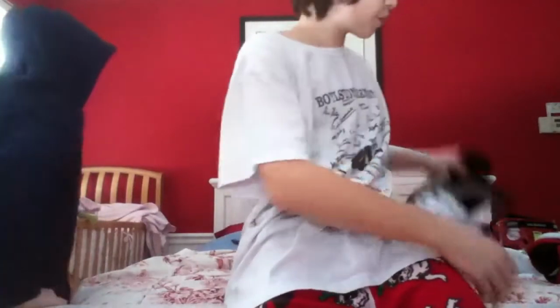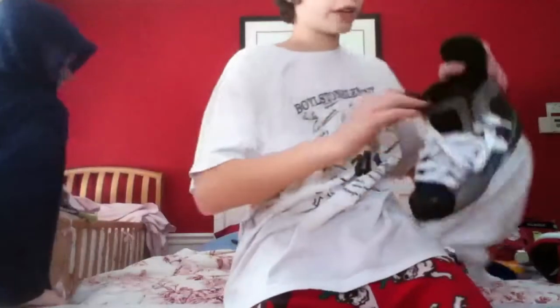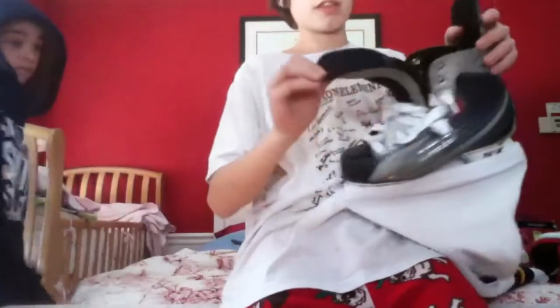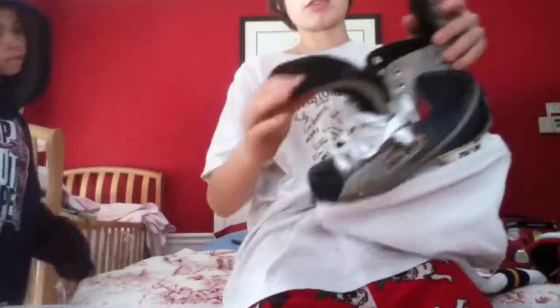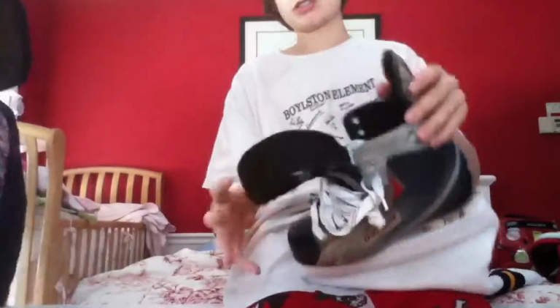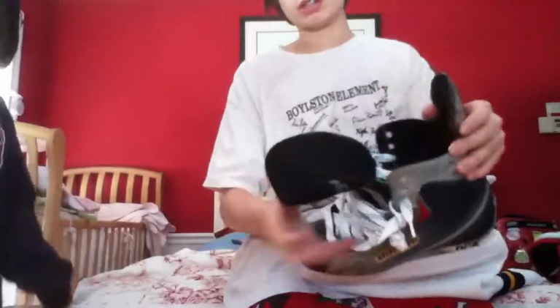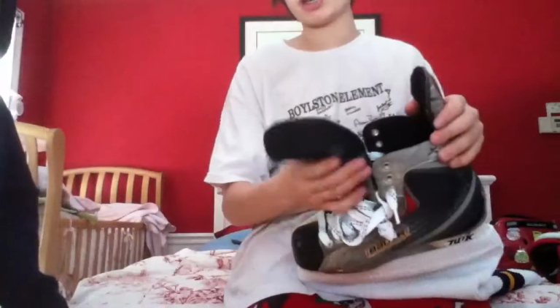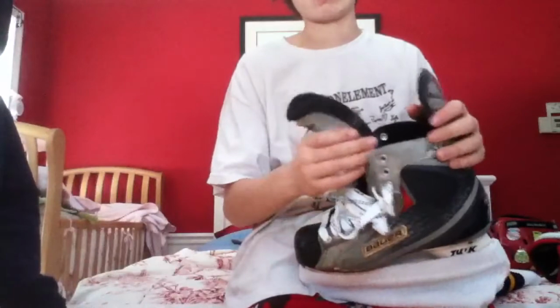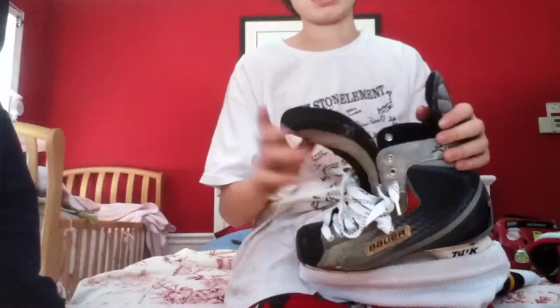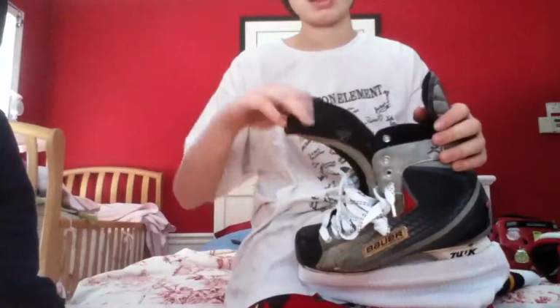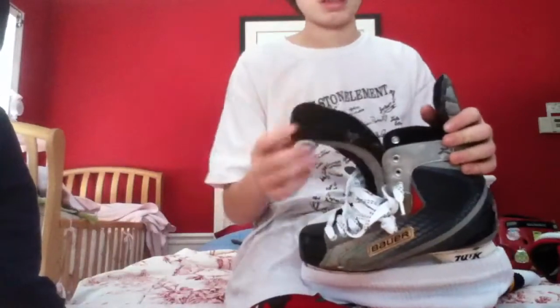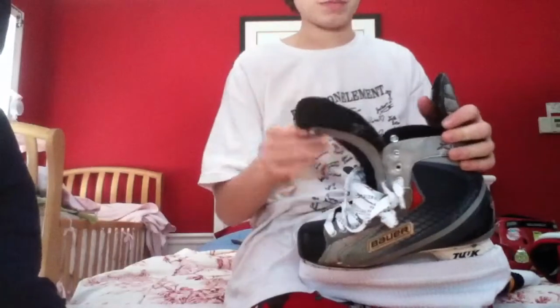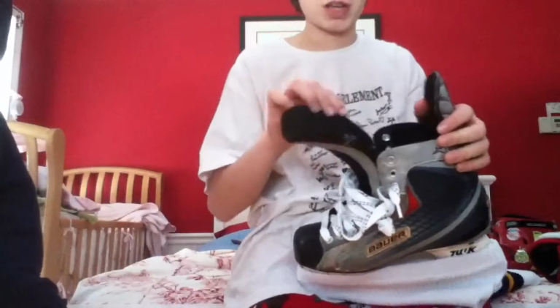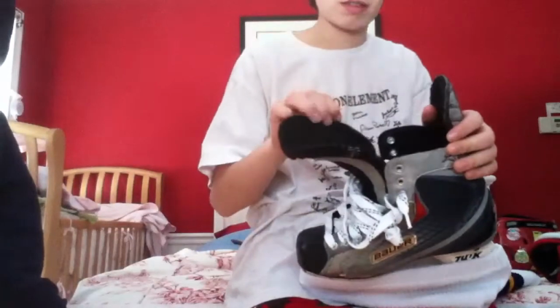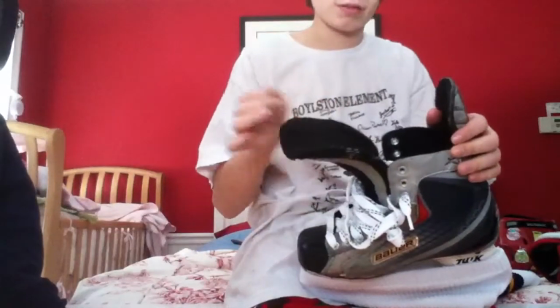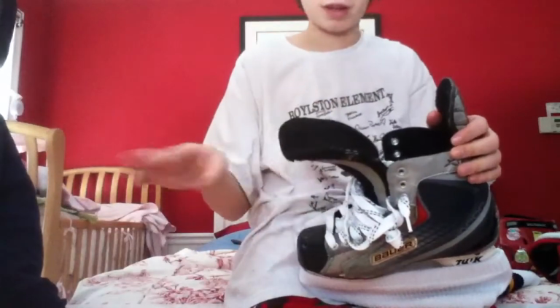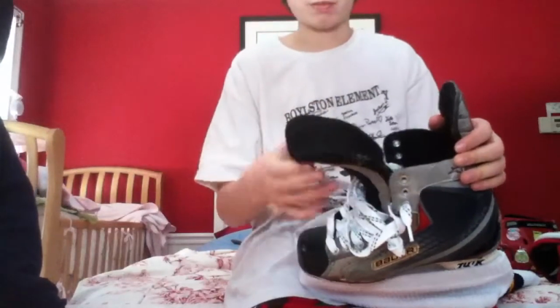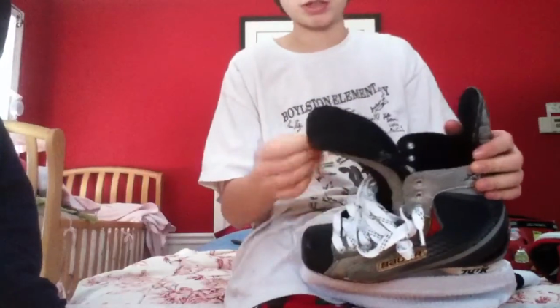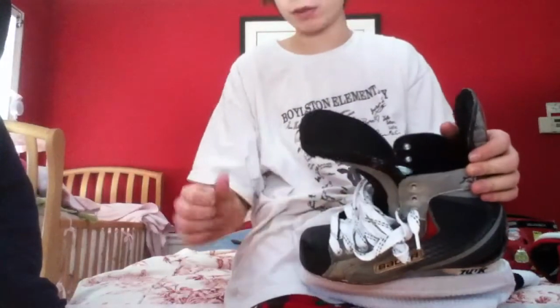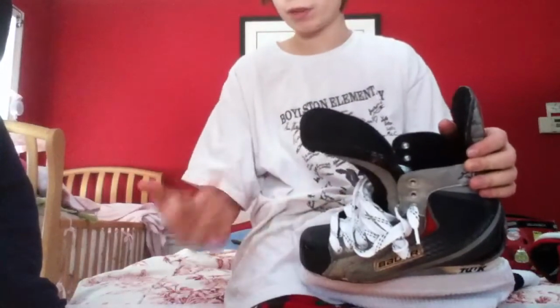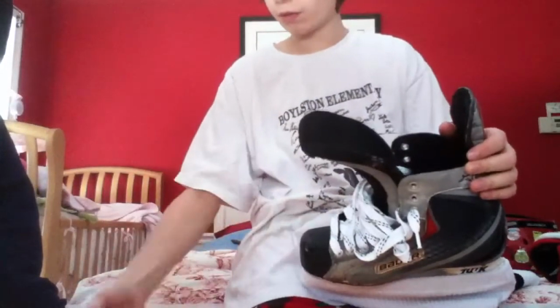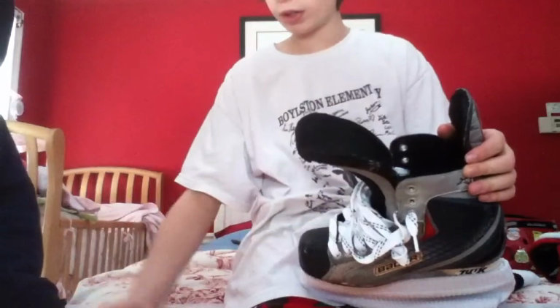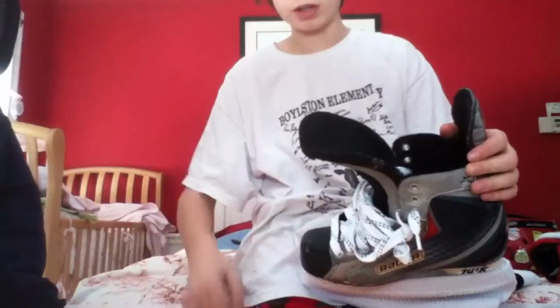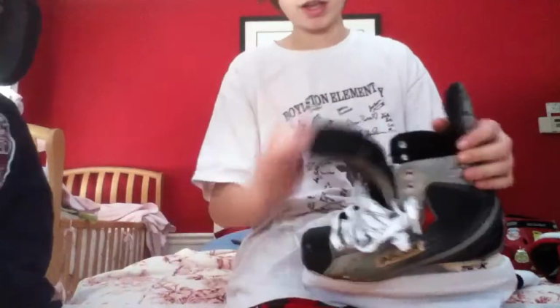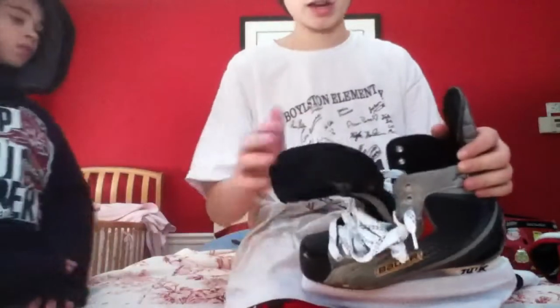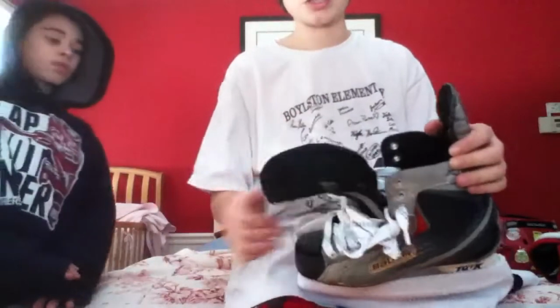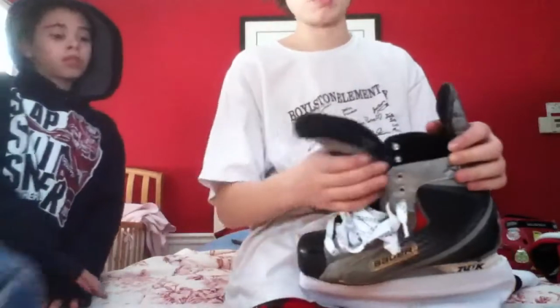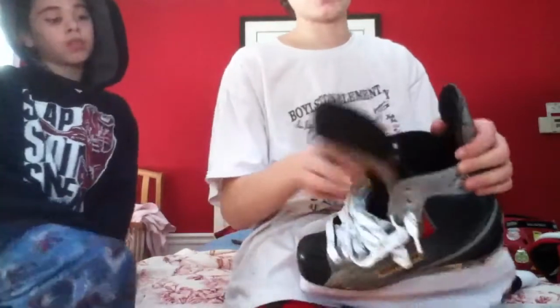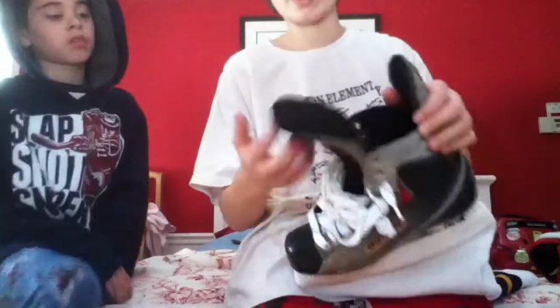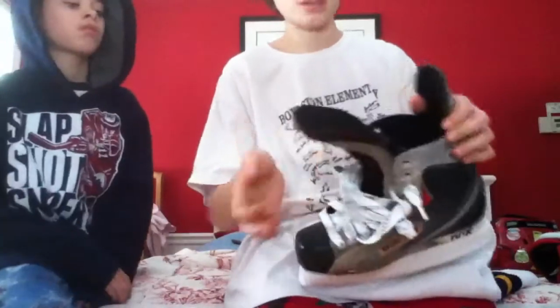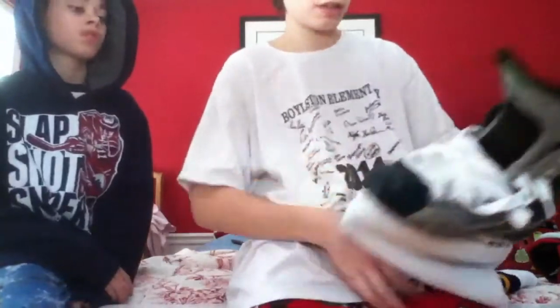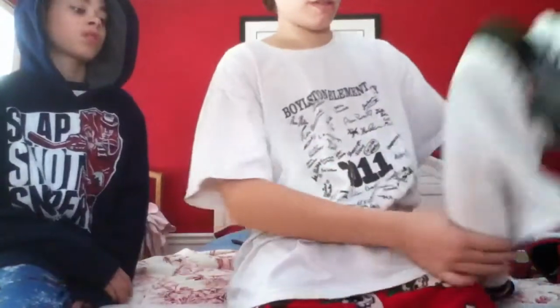The only thing I don't like about these skates is the traditional tongue, which I can't stand. Since I have X6.0s with the form-fit tongue, I'll just never go back to using these.